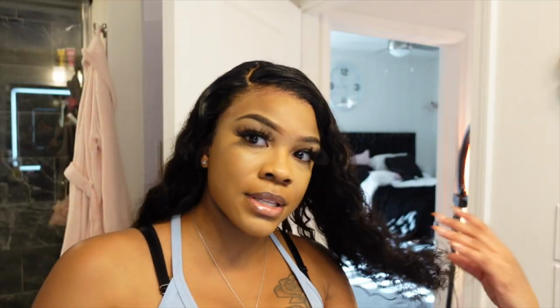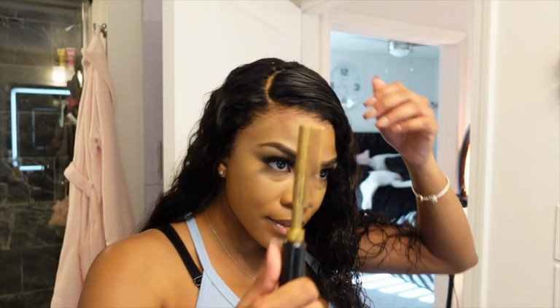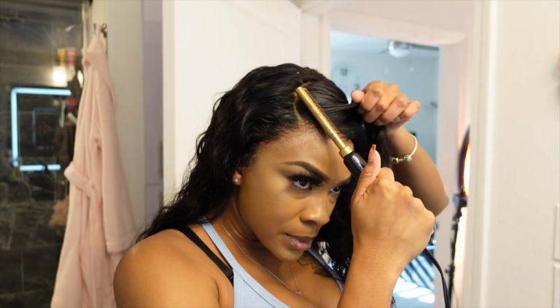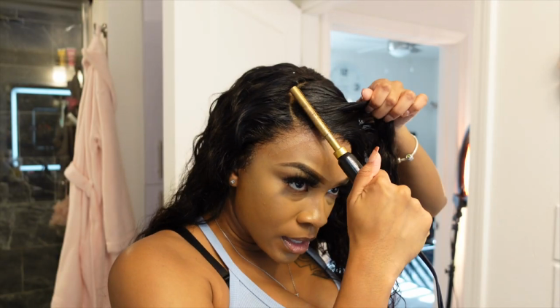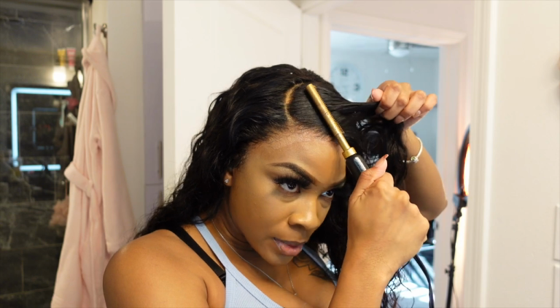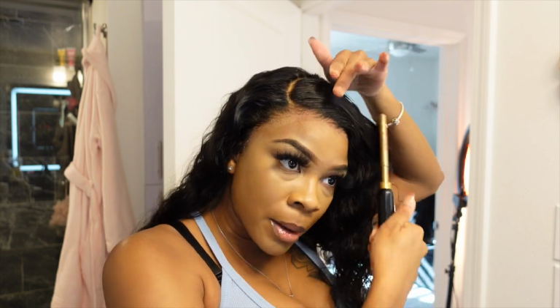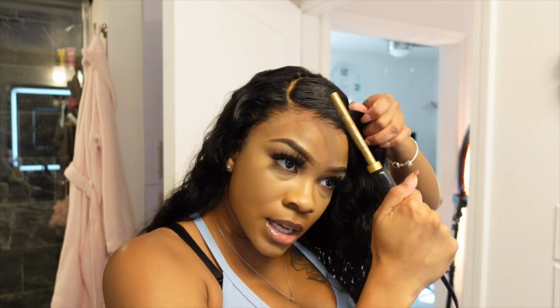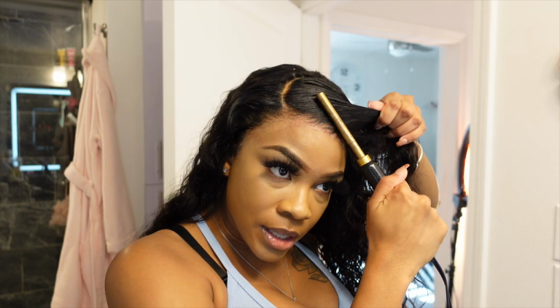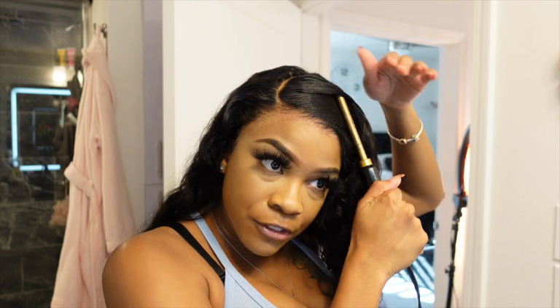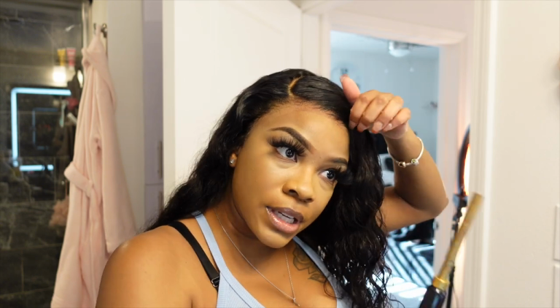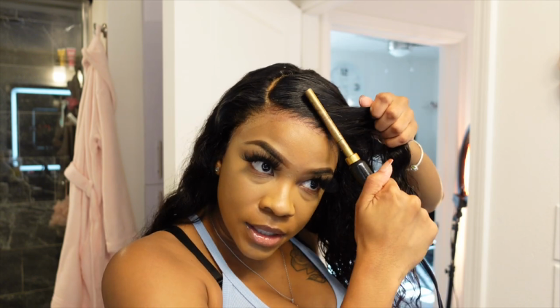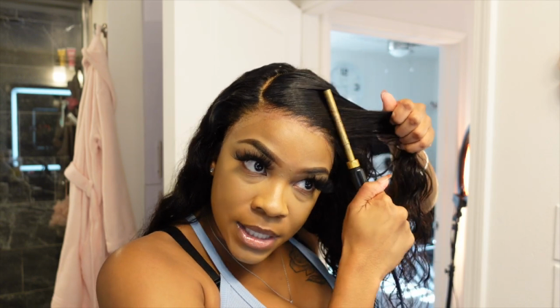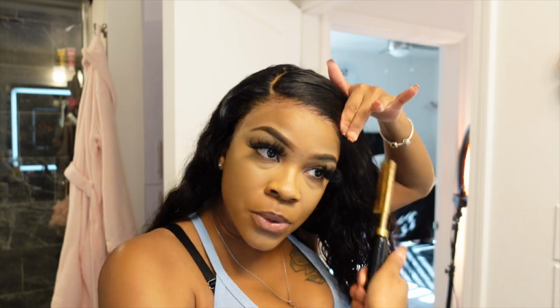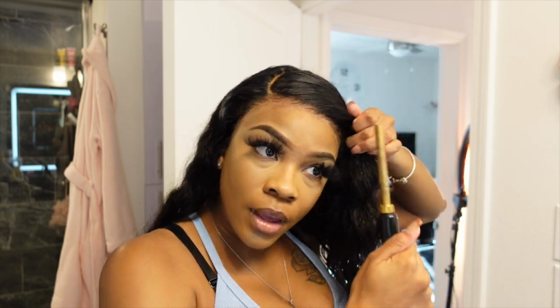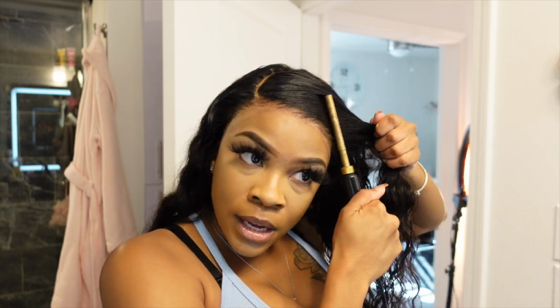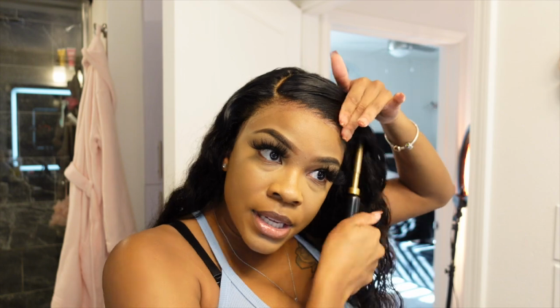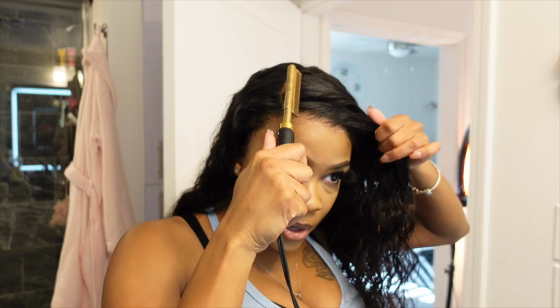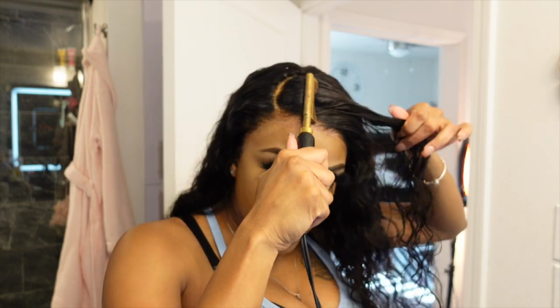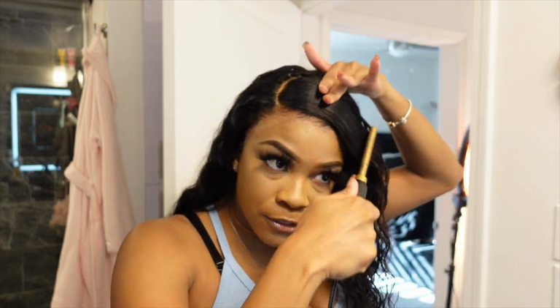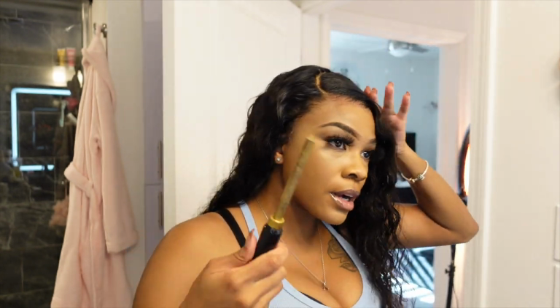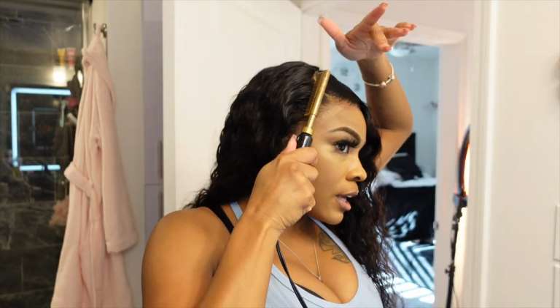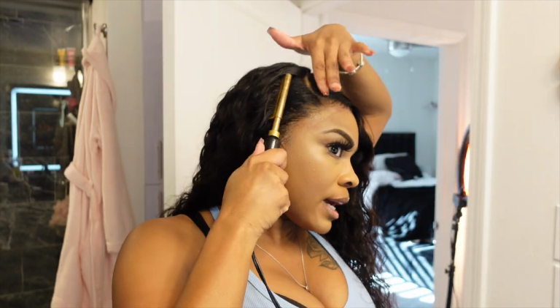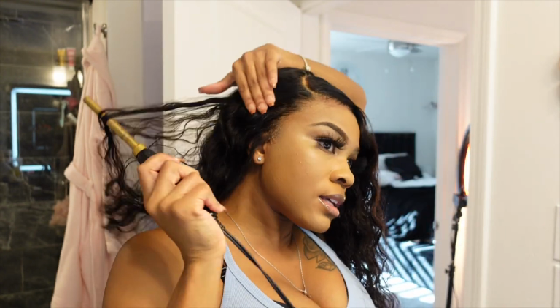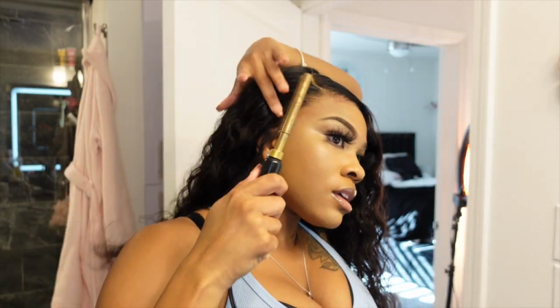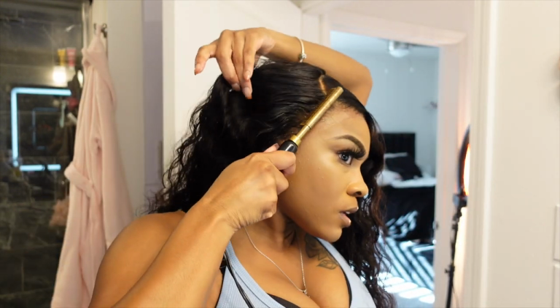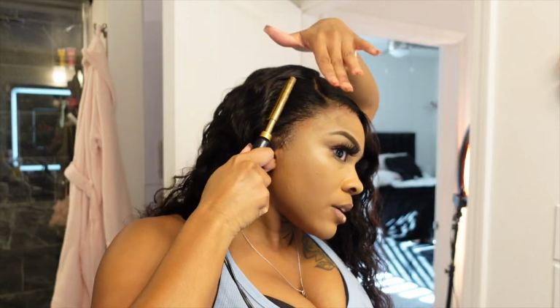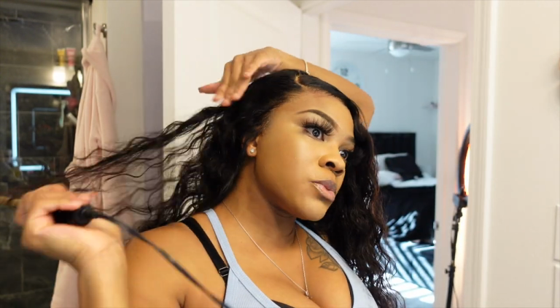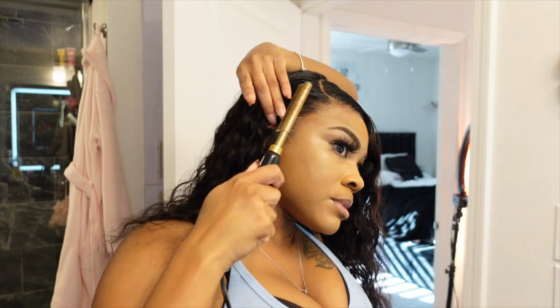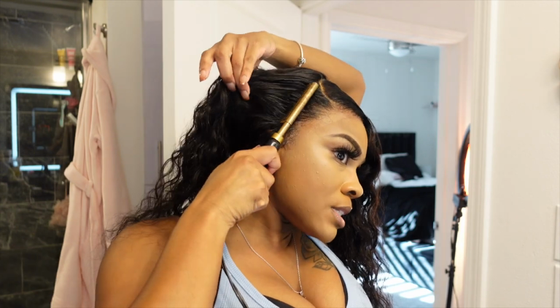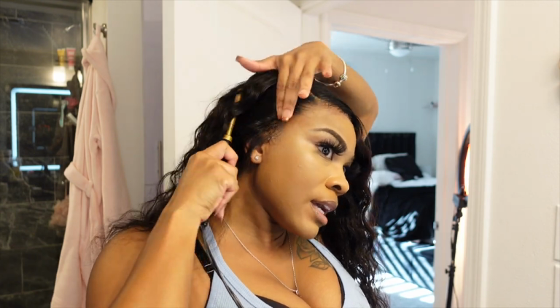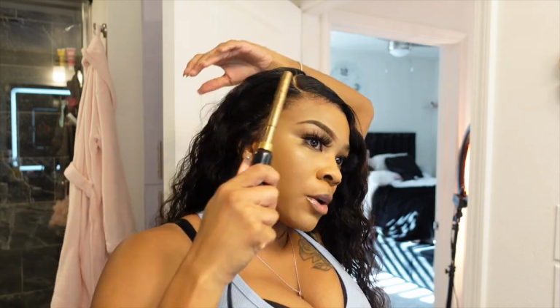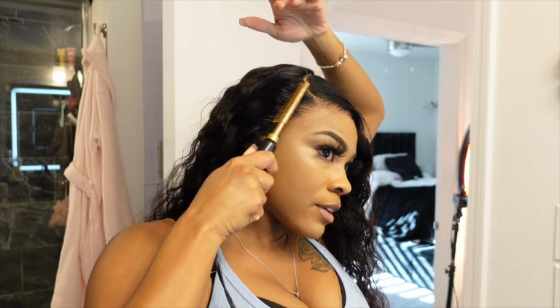I am wearing this wig to work the same day I'm recording this video, so I wanted to ensure the wig is laying as flat as possible. It was already laying pretty flat, but I love to go in with my hot comb to make sure it is all flat and looking really nice.